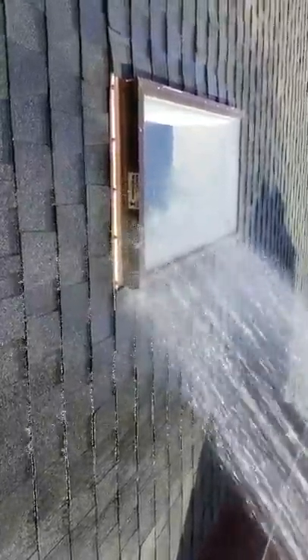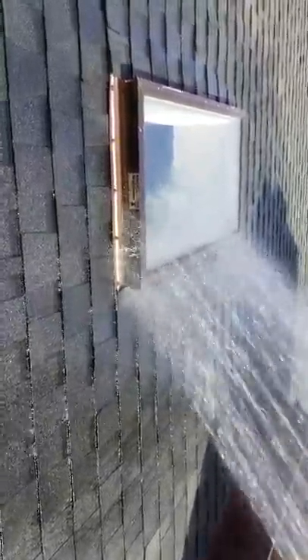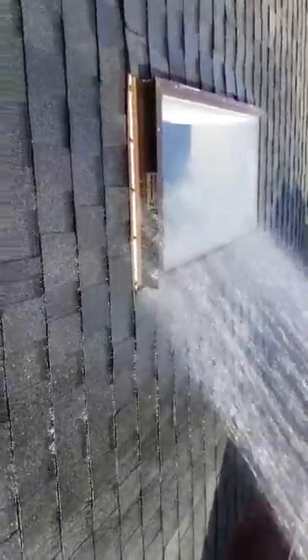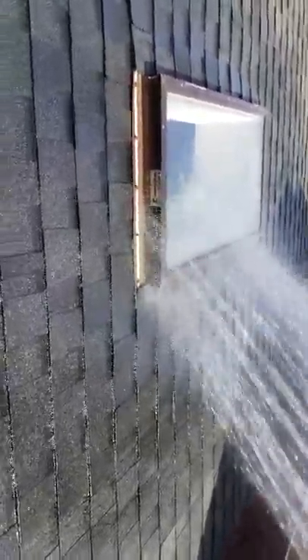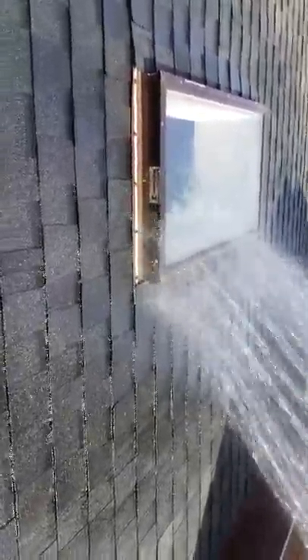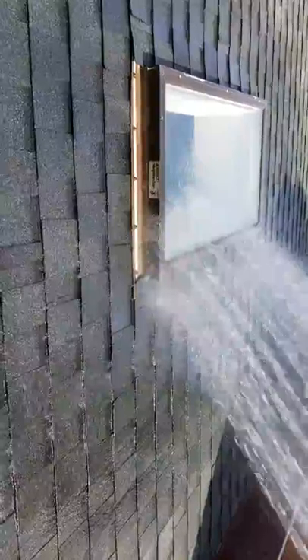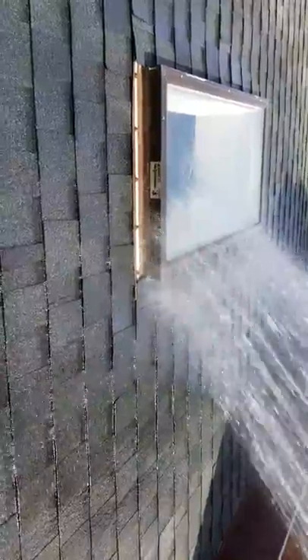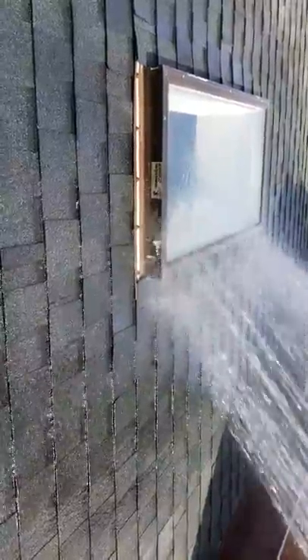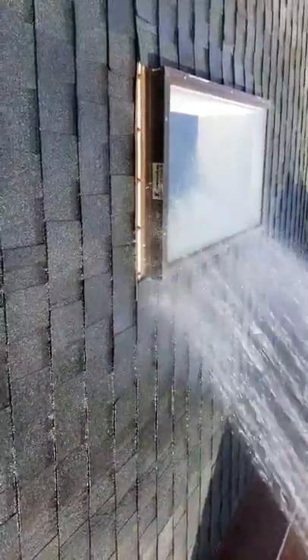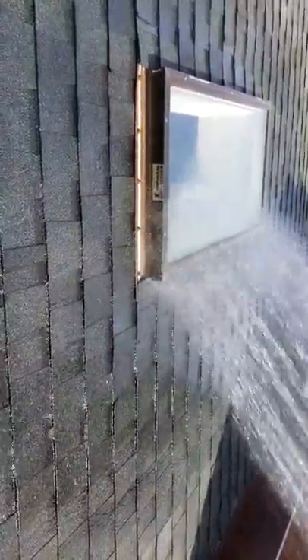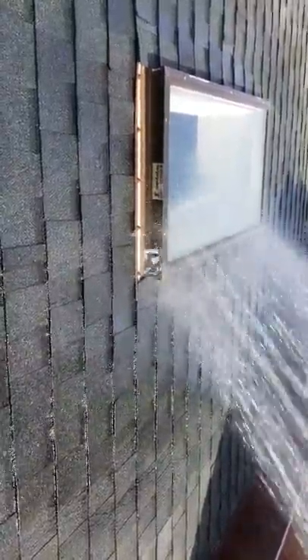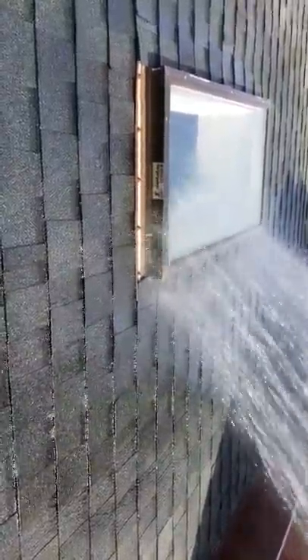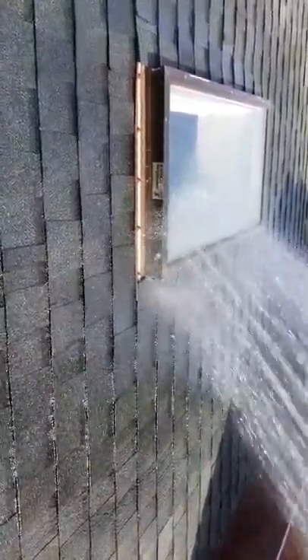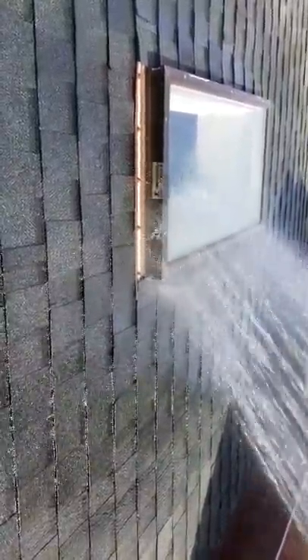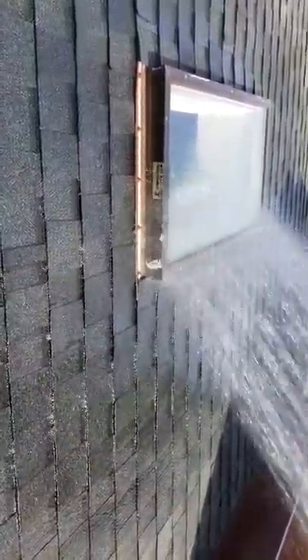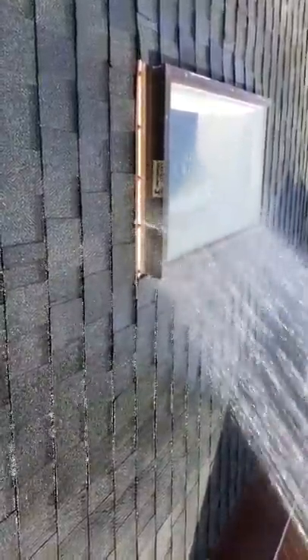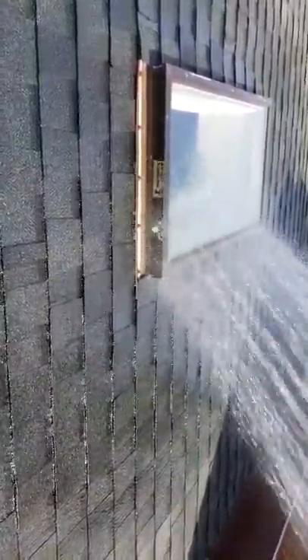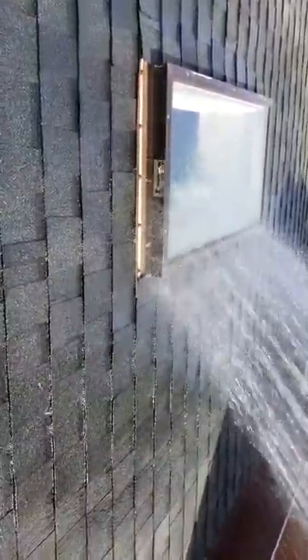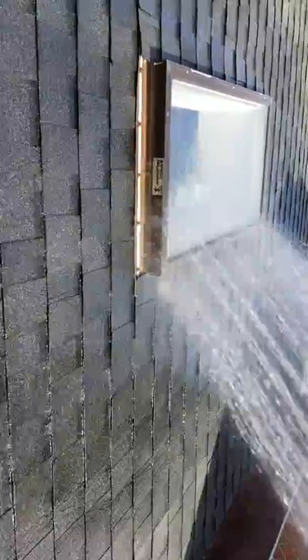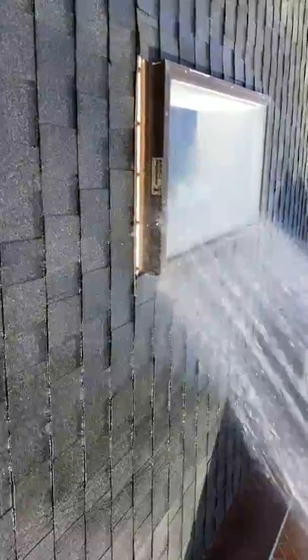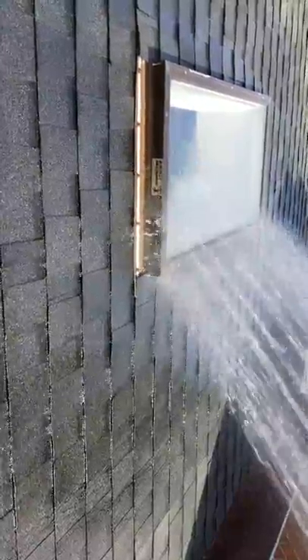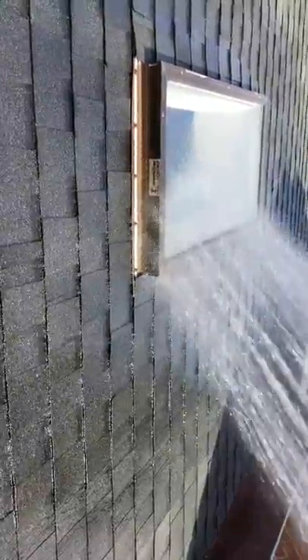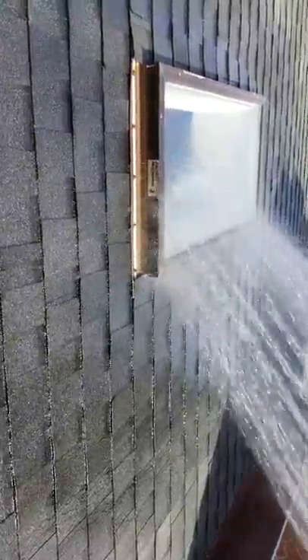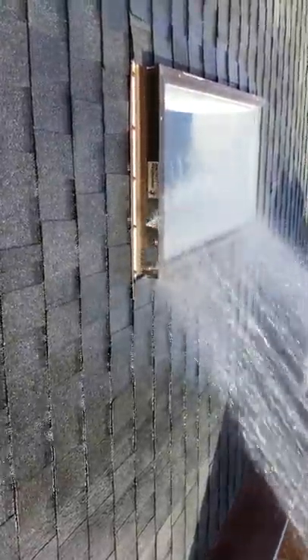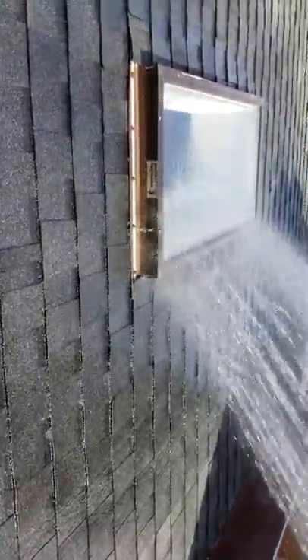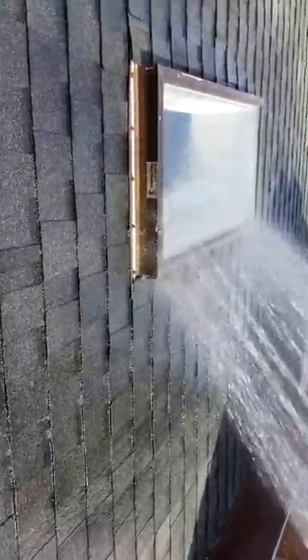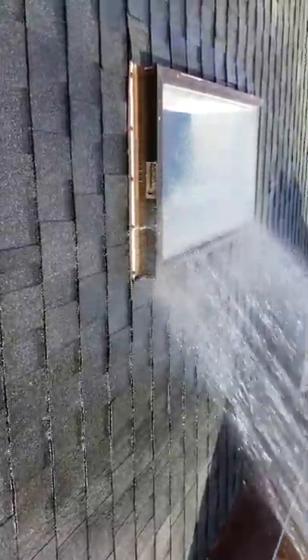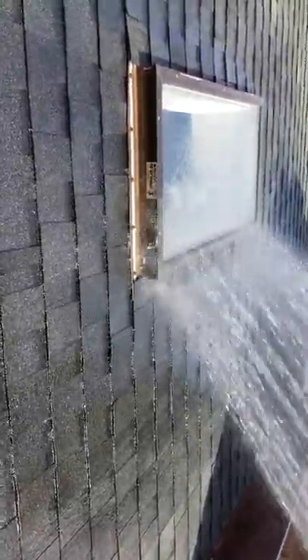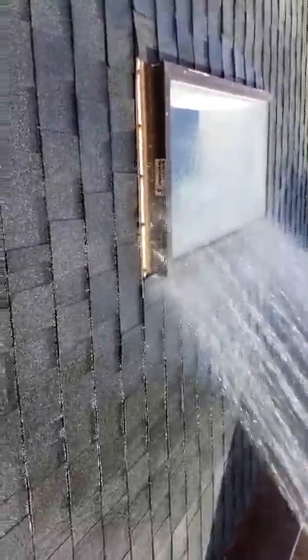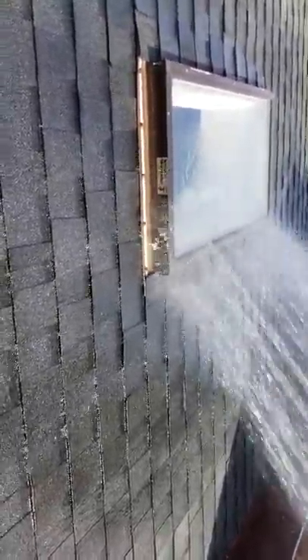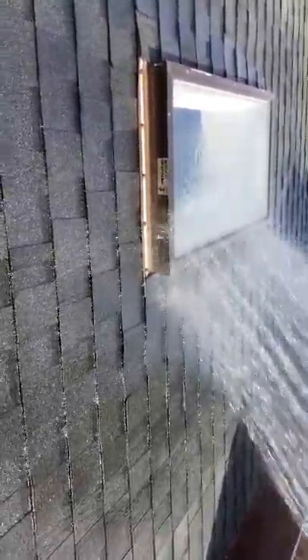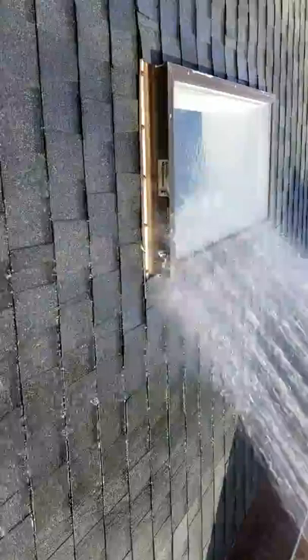So I started out at the bottom corners of the skylights. I let the water run for about three minutes on each corner. Nothing's showing up — the drywall's all cut open on the inside and nothing's showing up on the inside at all yet.